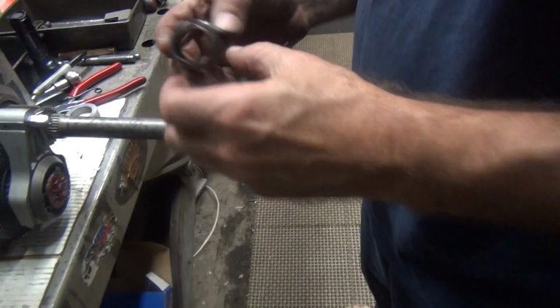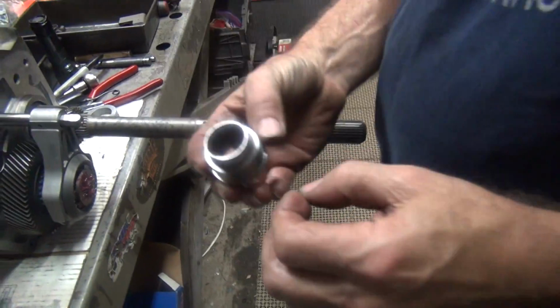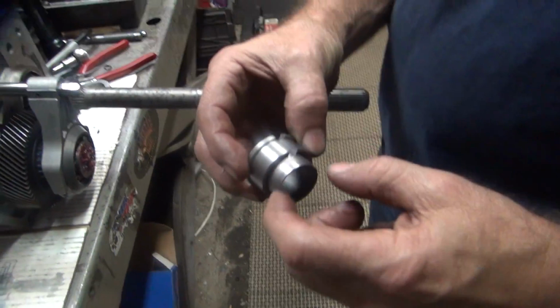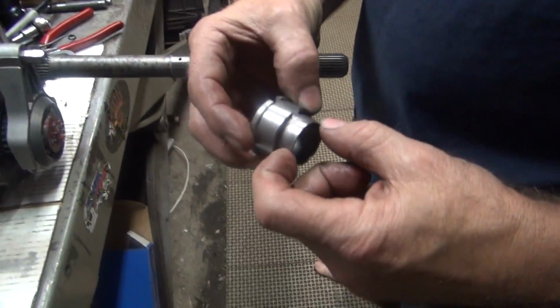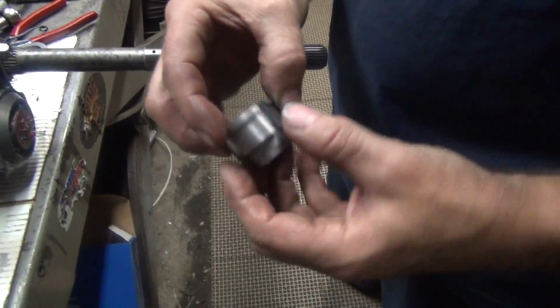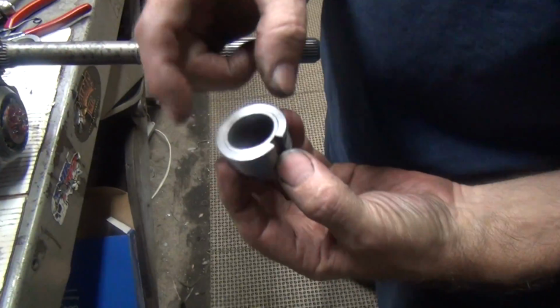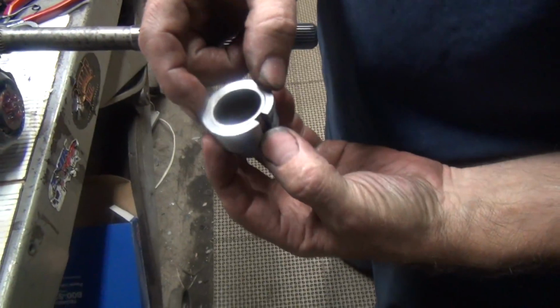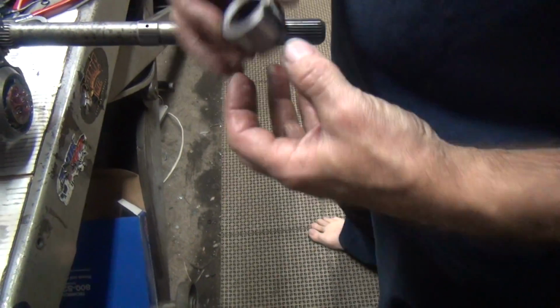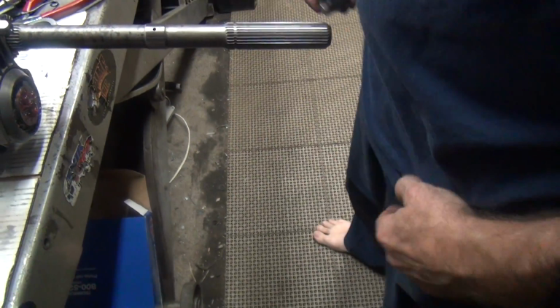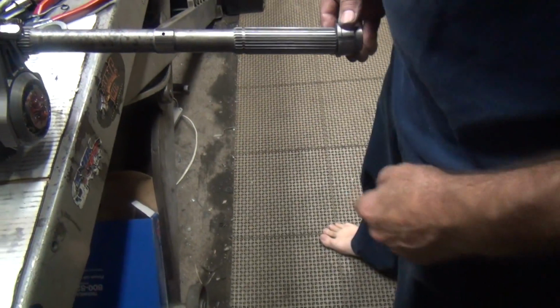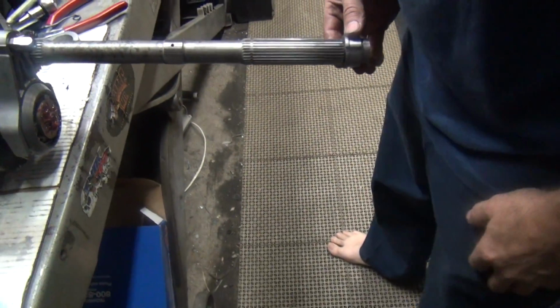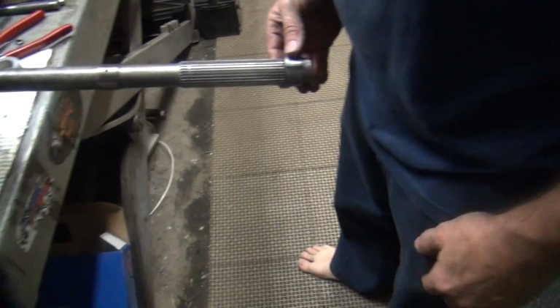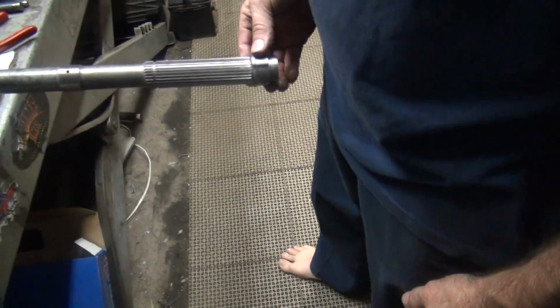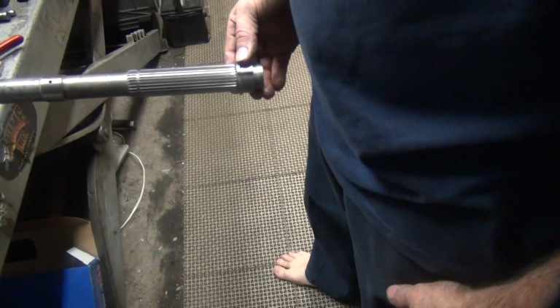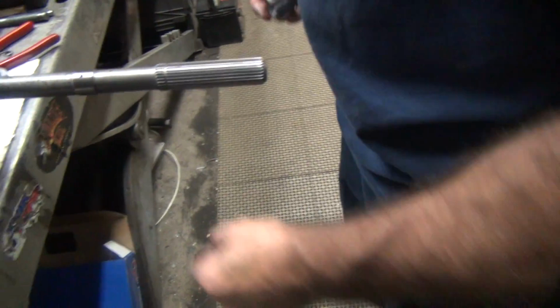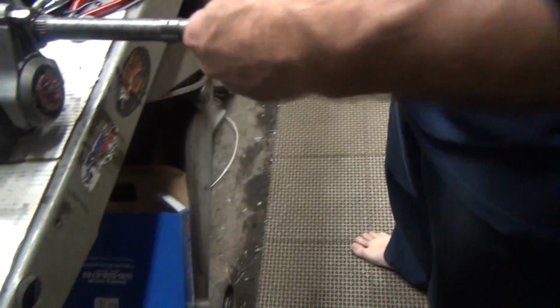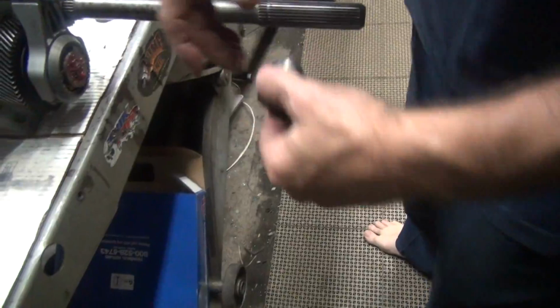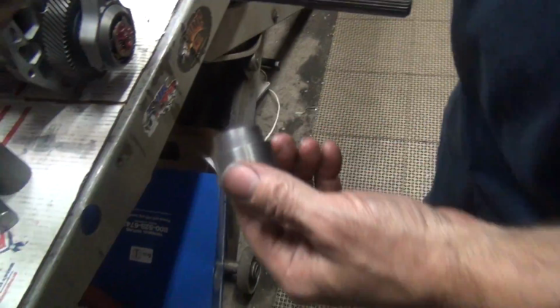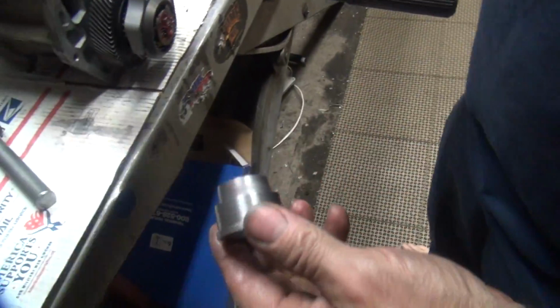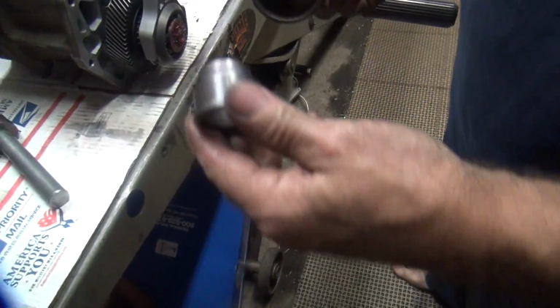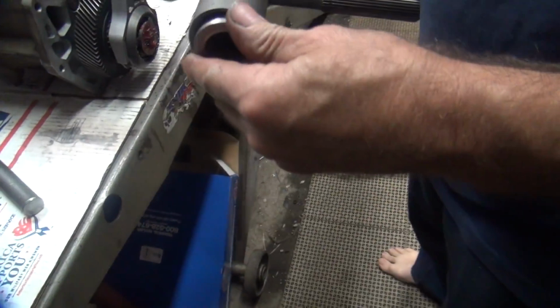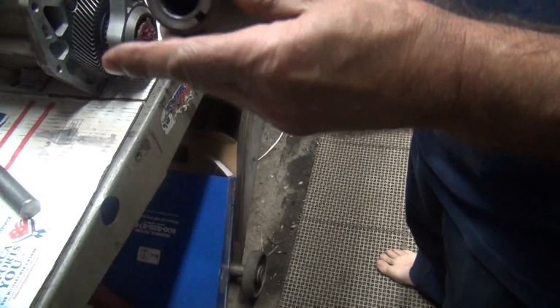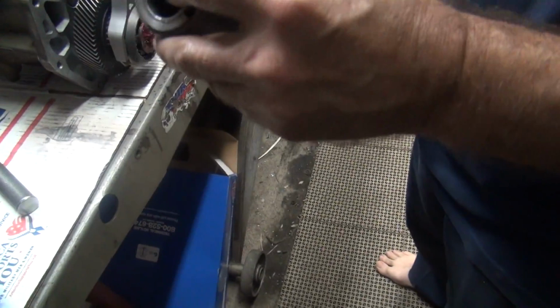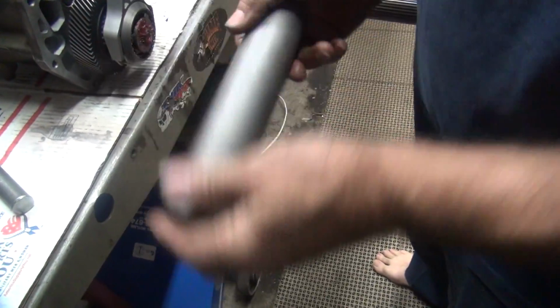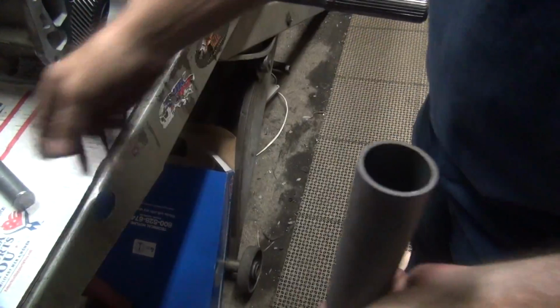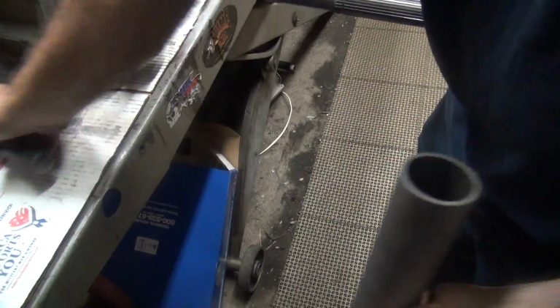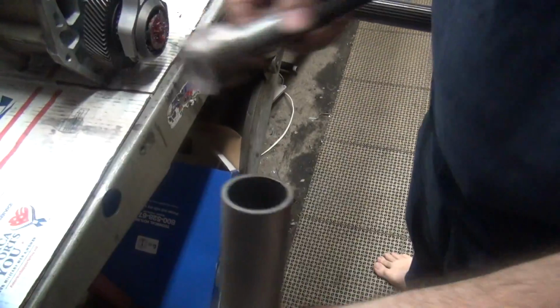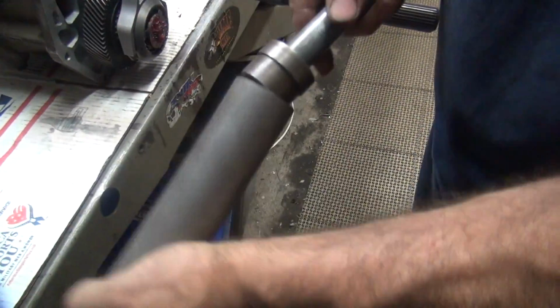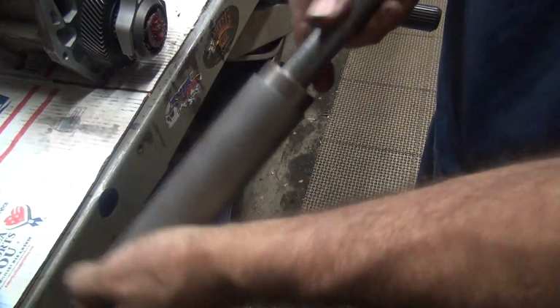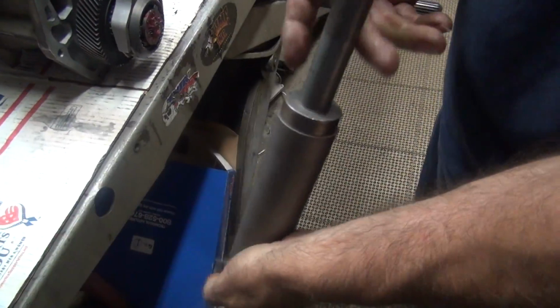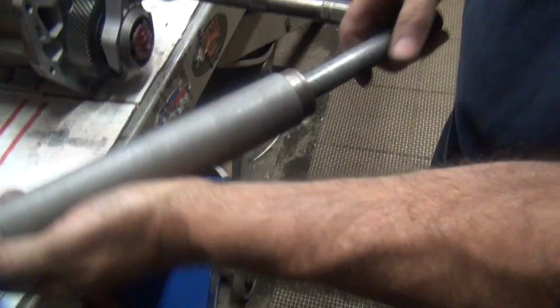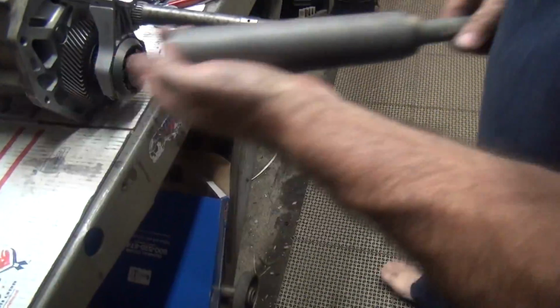Okay, I made a tapered tube here to expand this out, so that should be the same size as that. Now we need a tube to push that with, something I can hit on evenly.